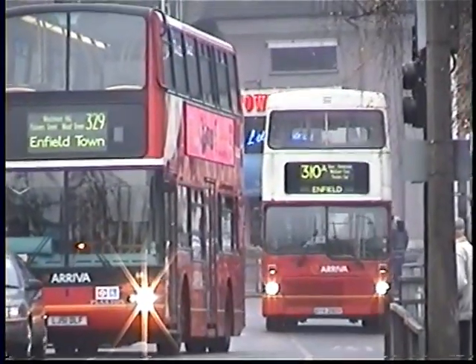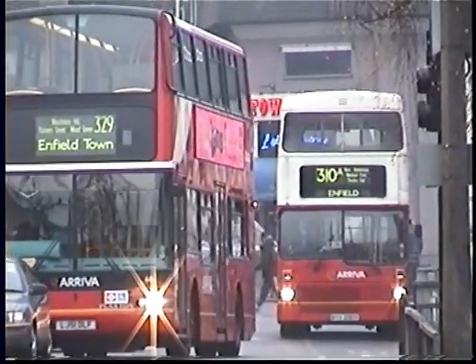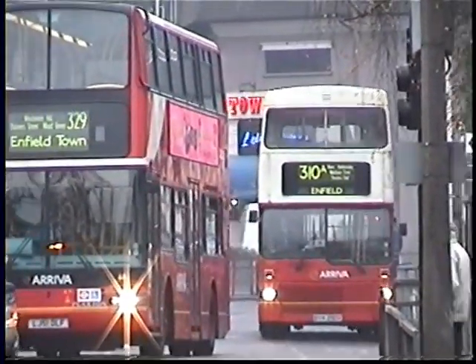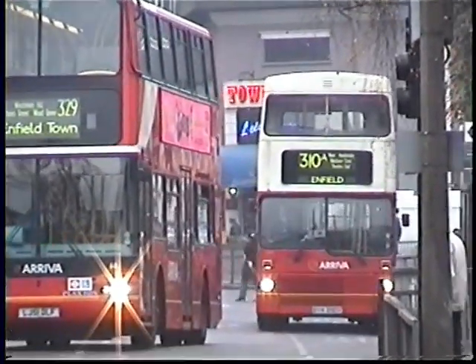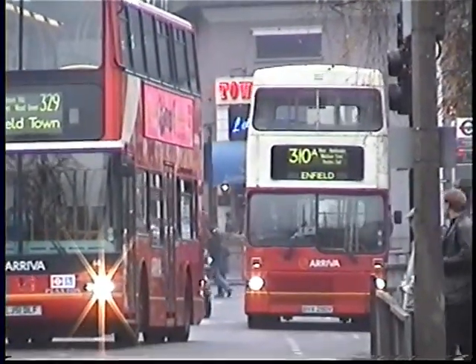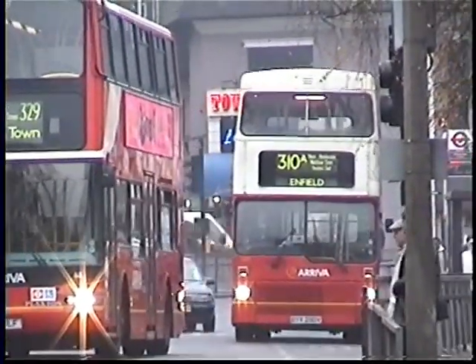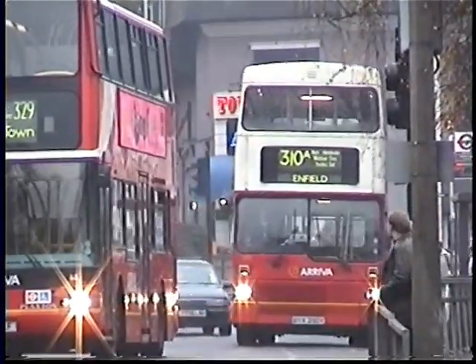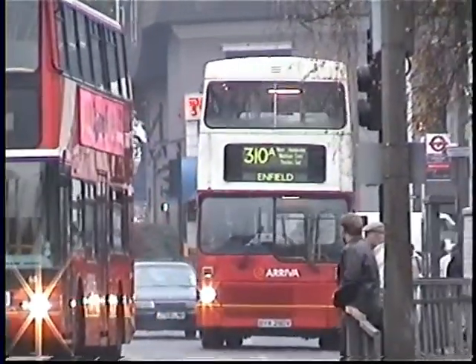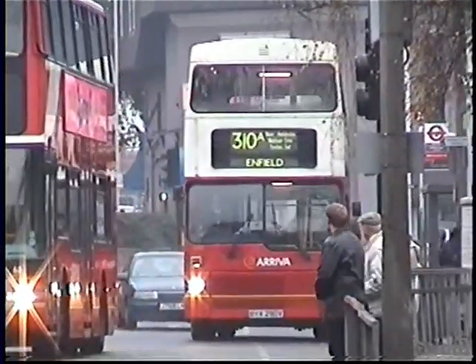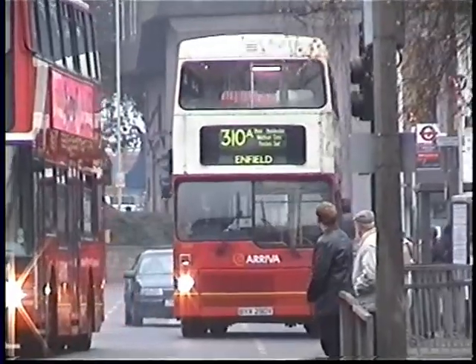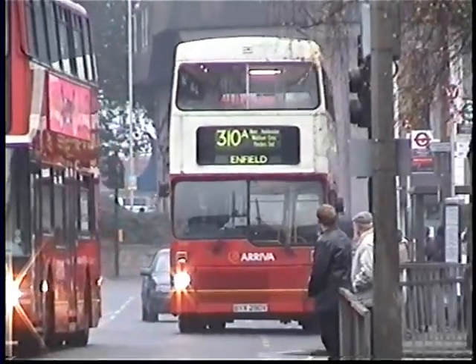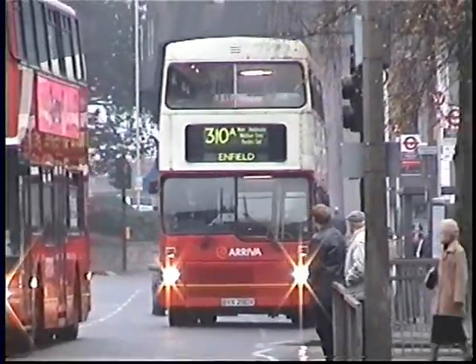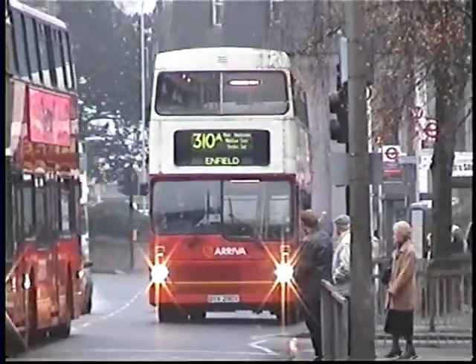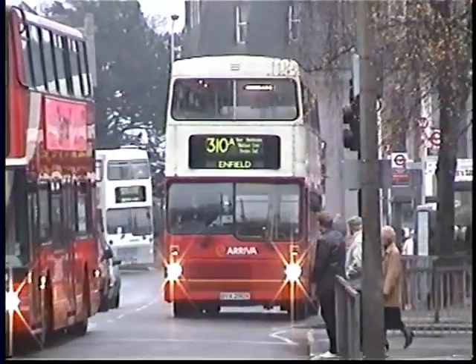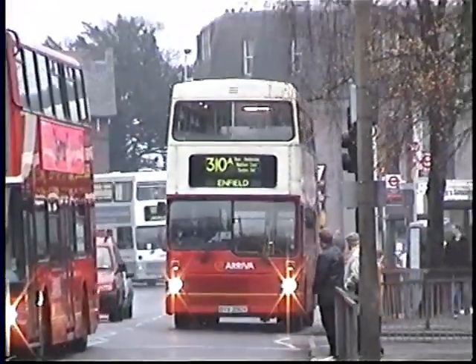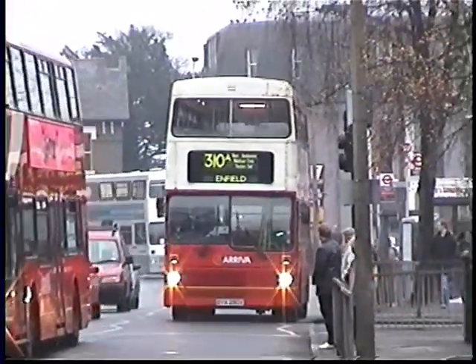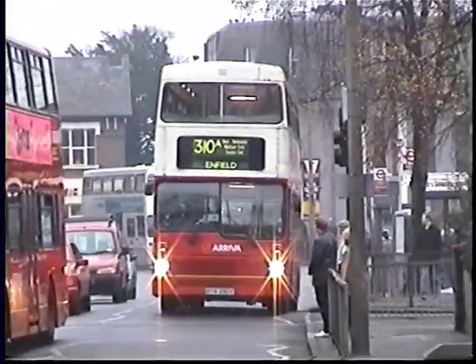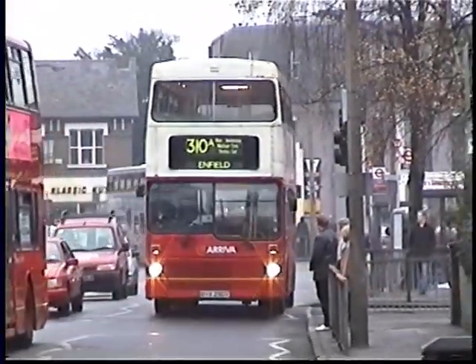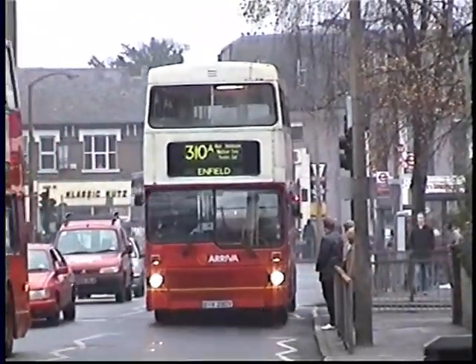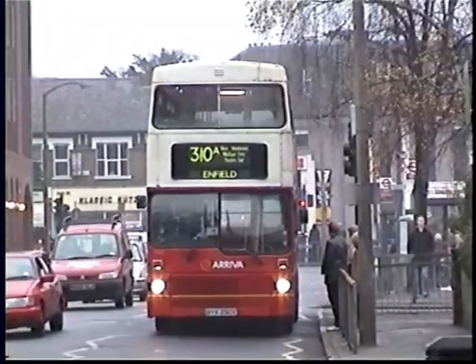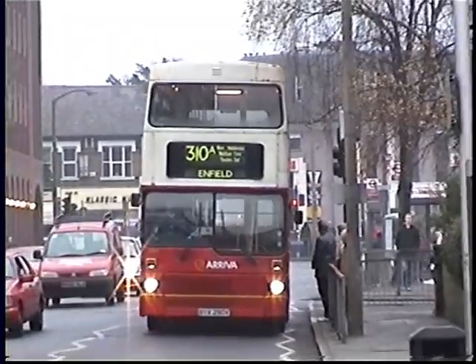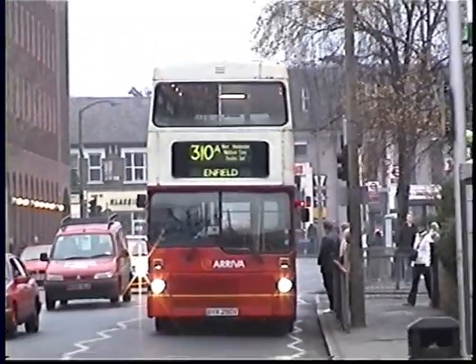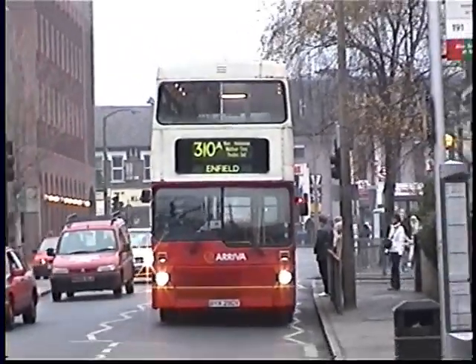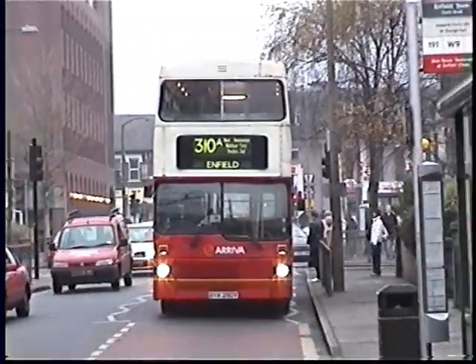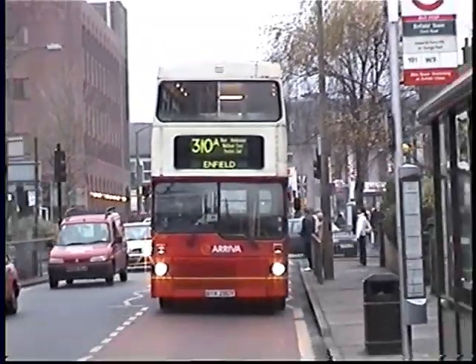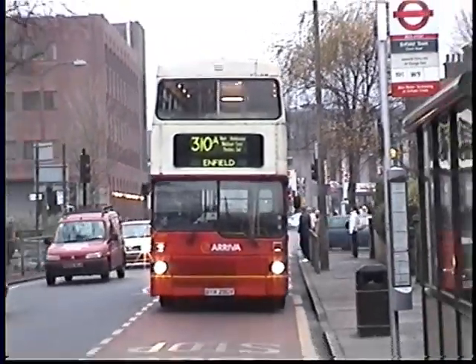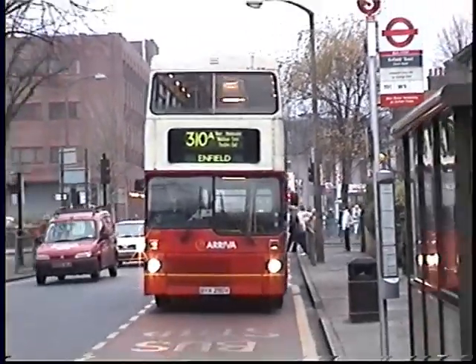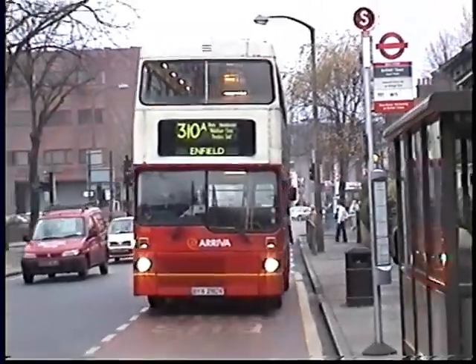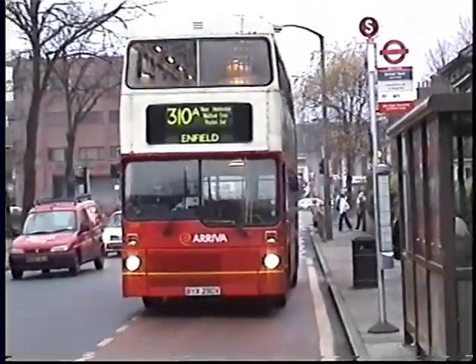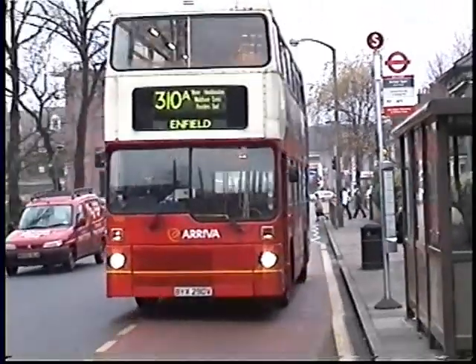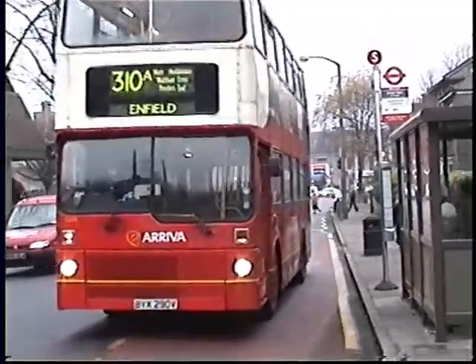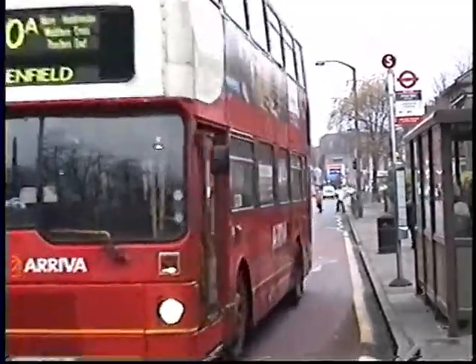Good to see Metrobuses still around. I don't think there were many in service for TfL by now, but you've got them coming into Enfield Town here from out in the countryside — Arriva Country, whatever they called themselves back in those days, on the 310.